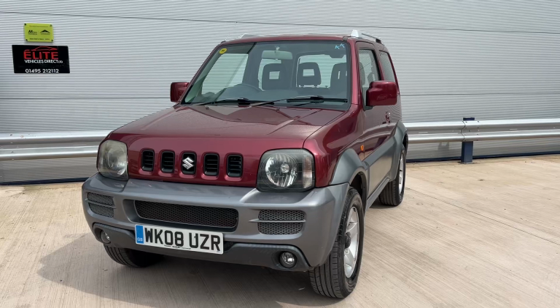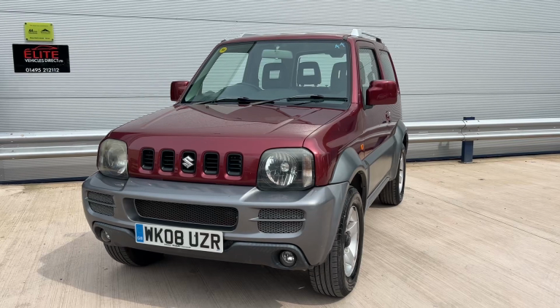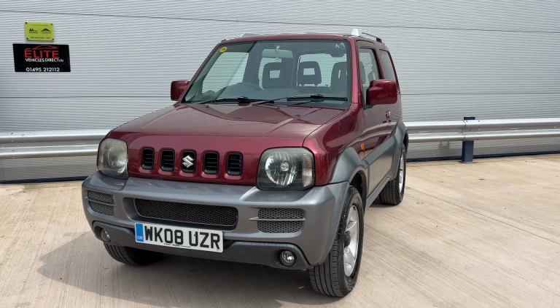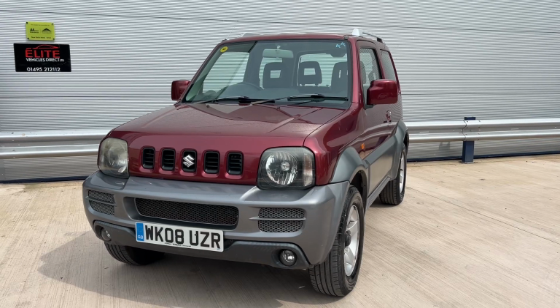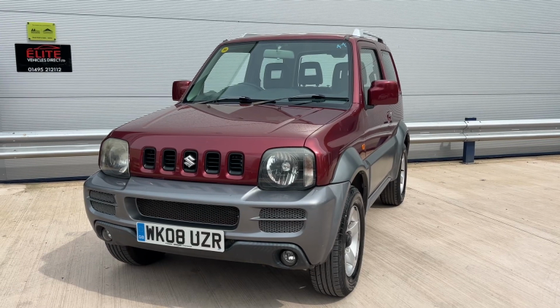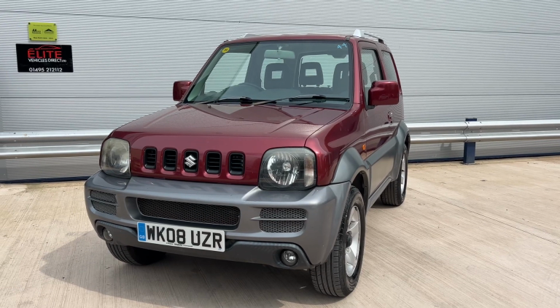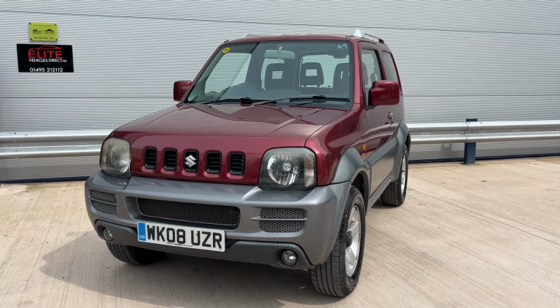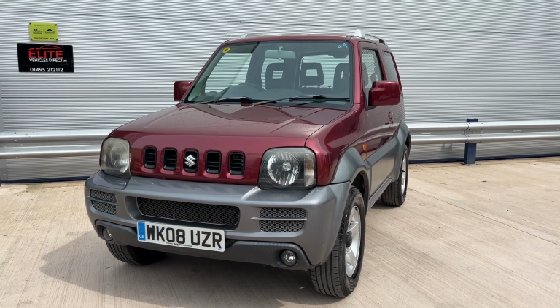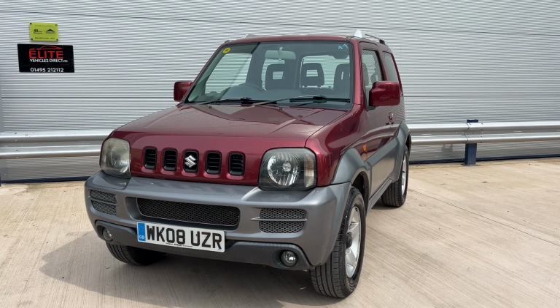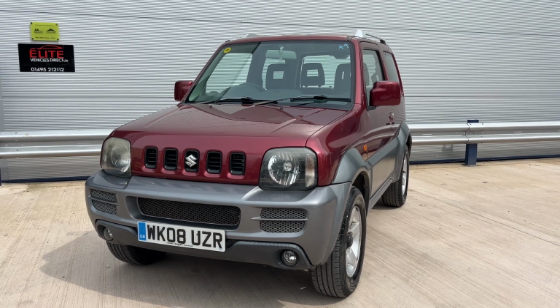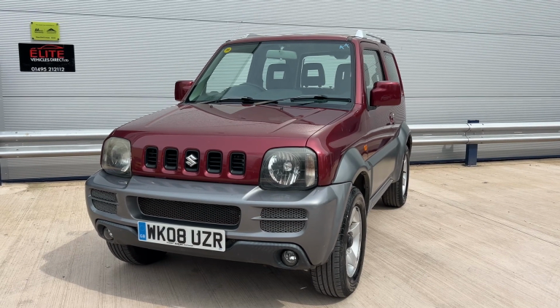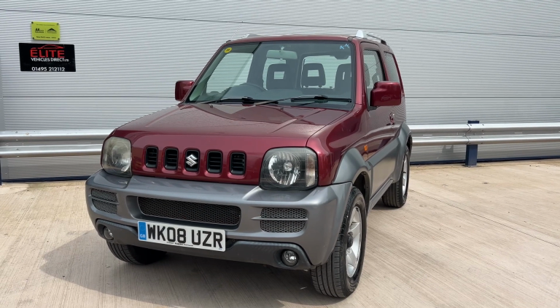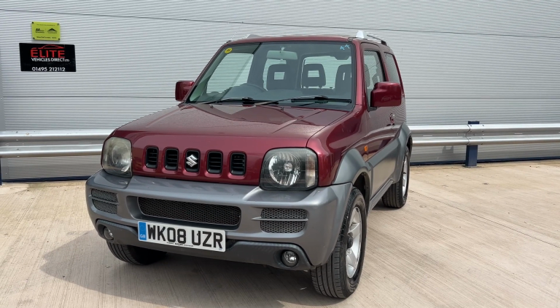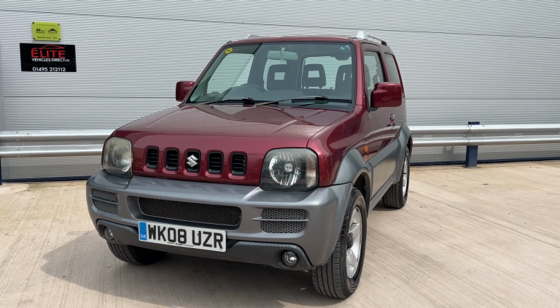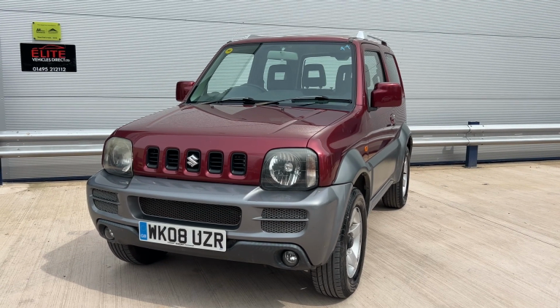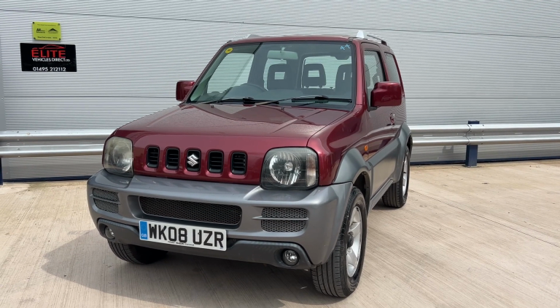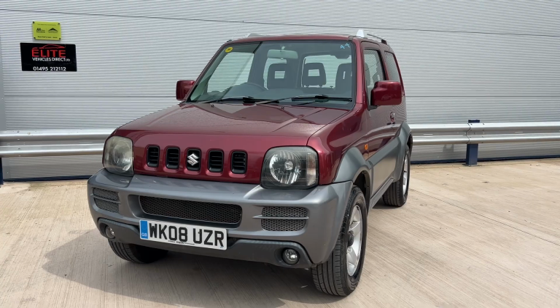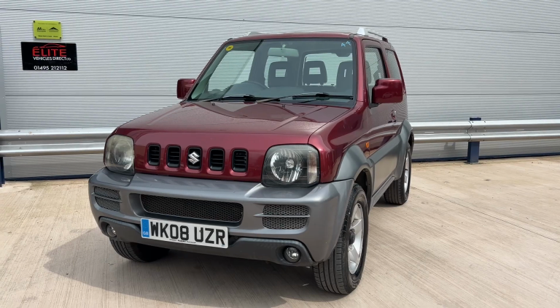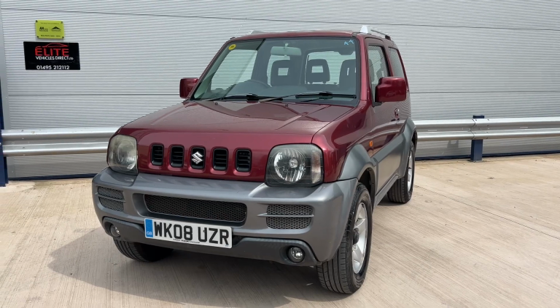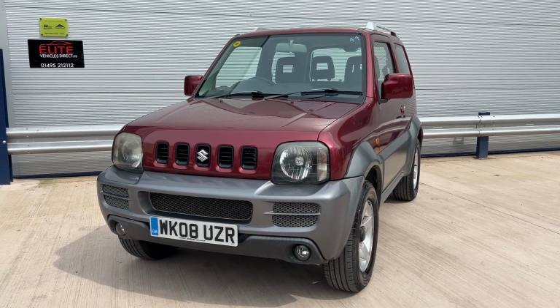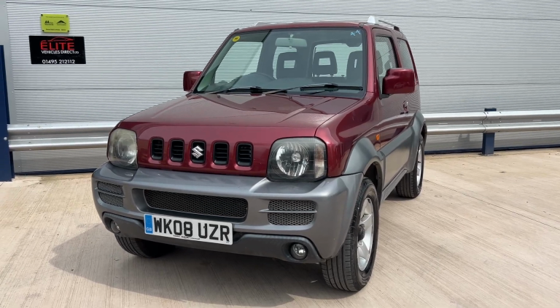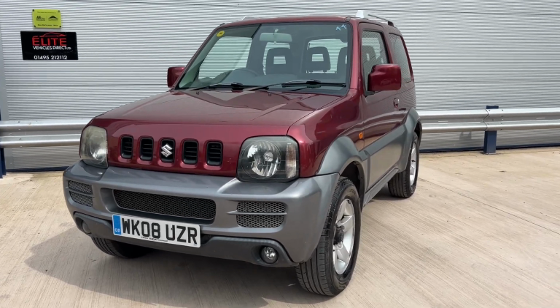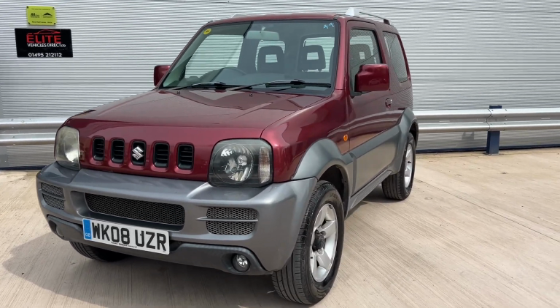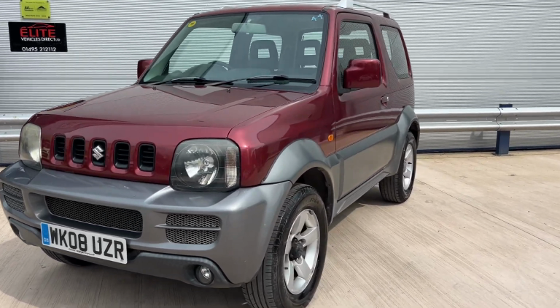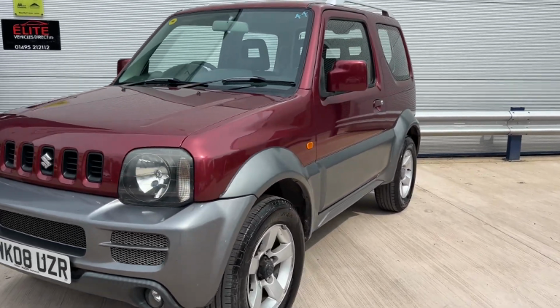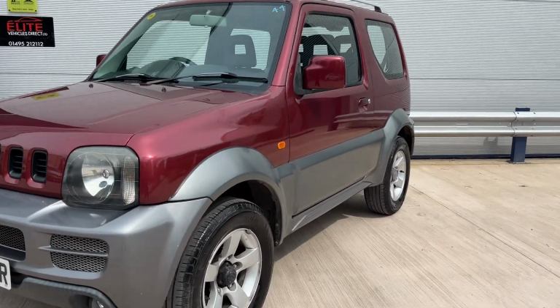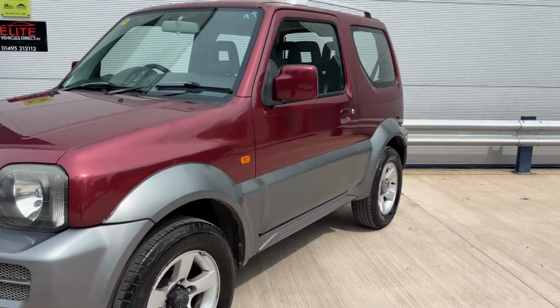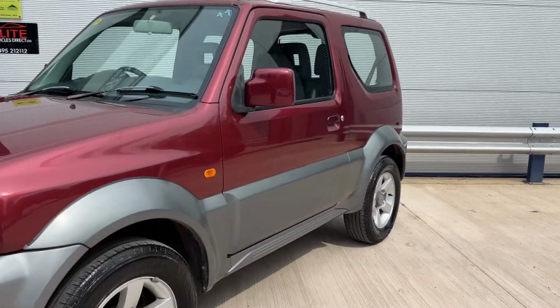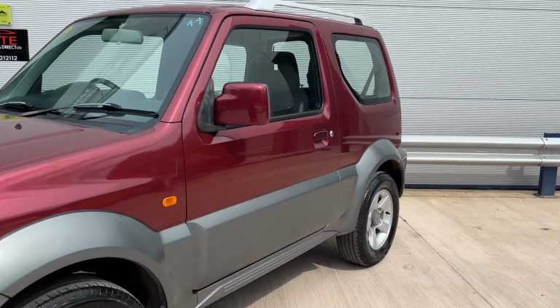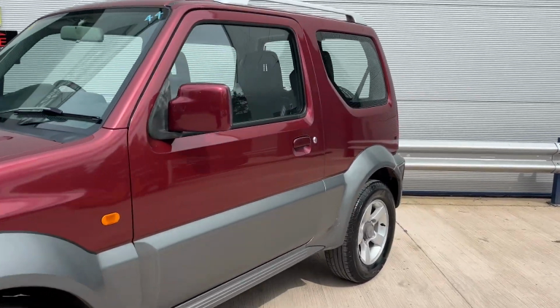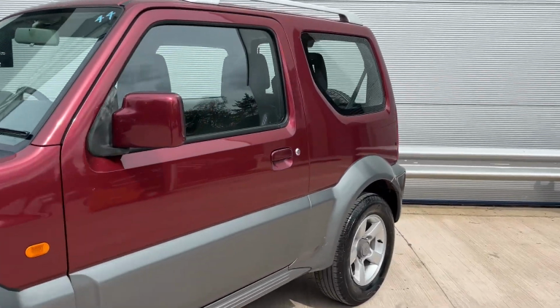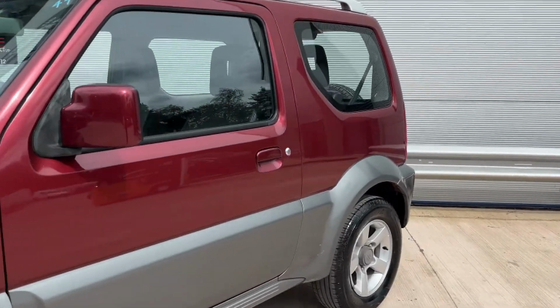Welcome to Elite Vehicles Direct Limited. Just shown around a new arrival, which is this 2018 Suzuki Jimny. This is the 1.3 JLX, at 48,000 miles.